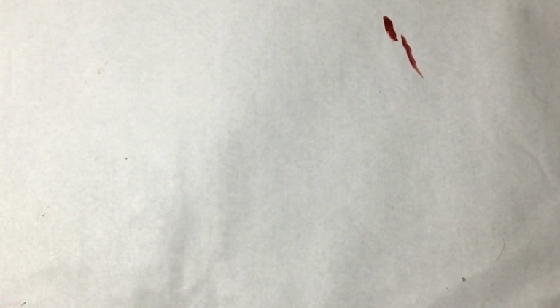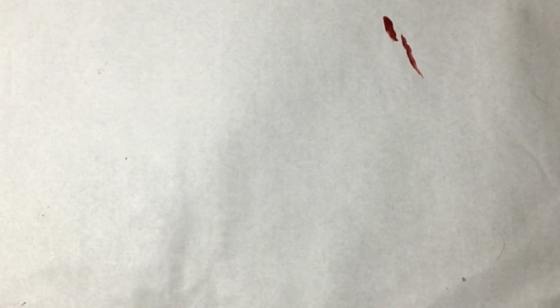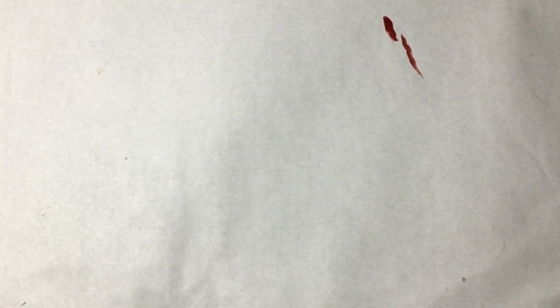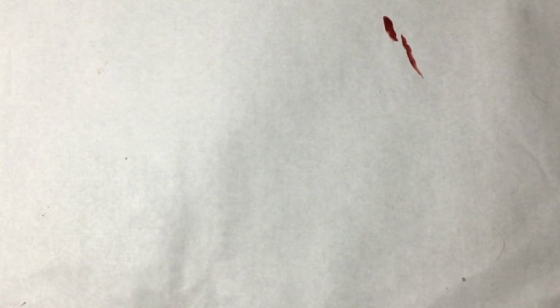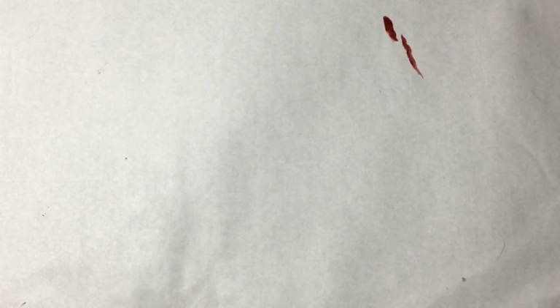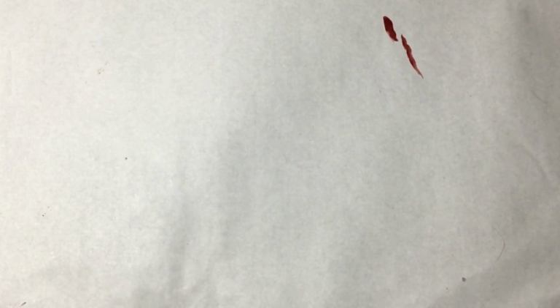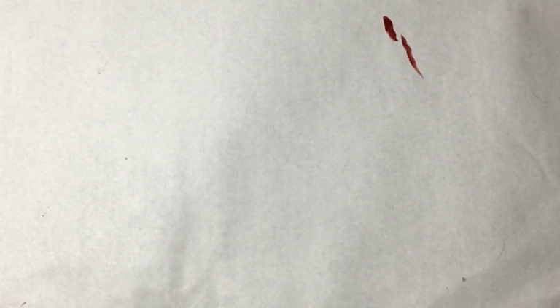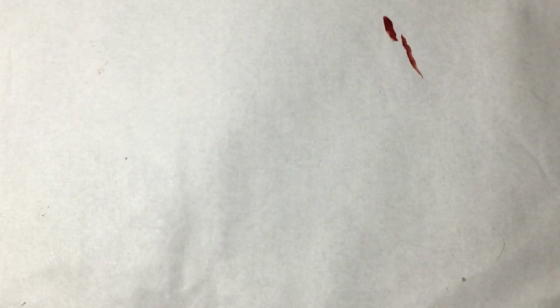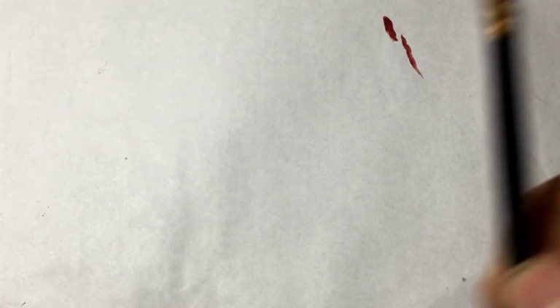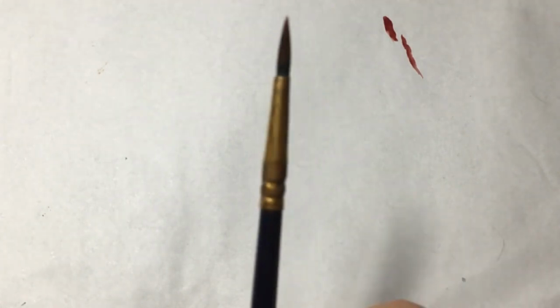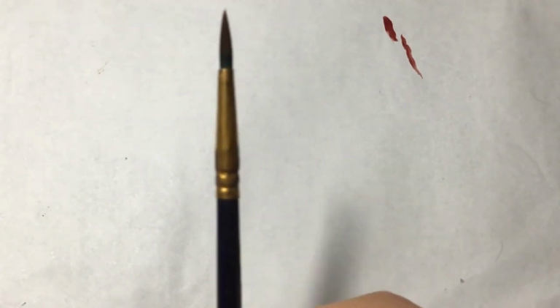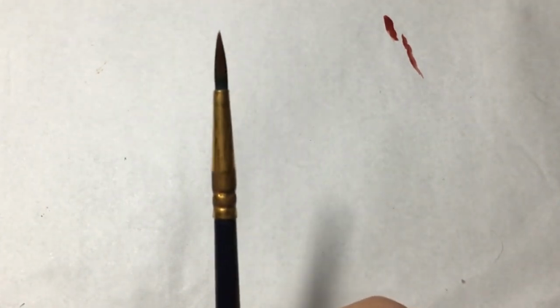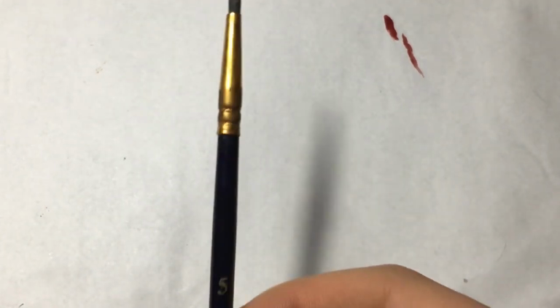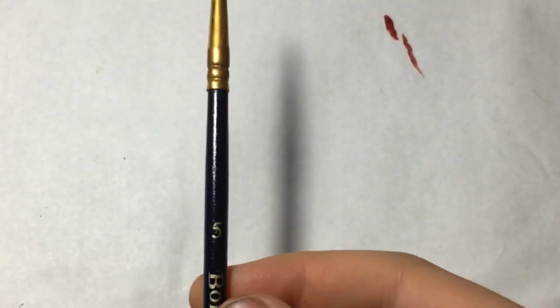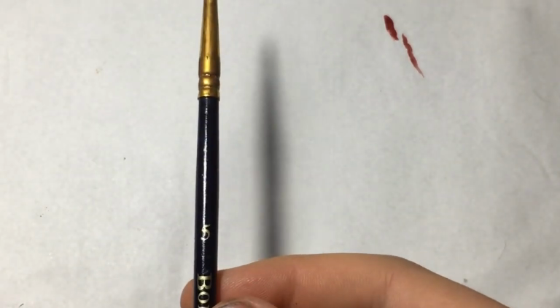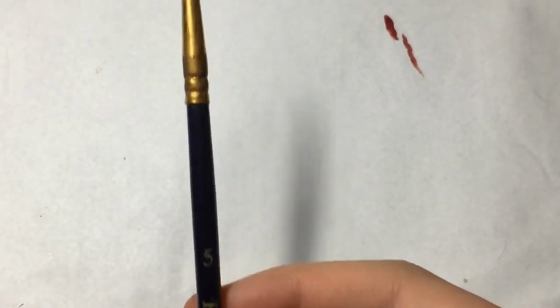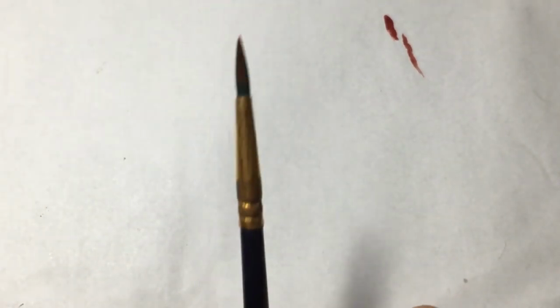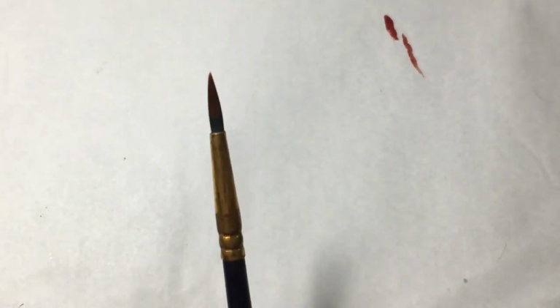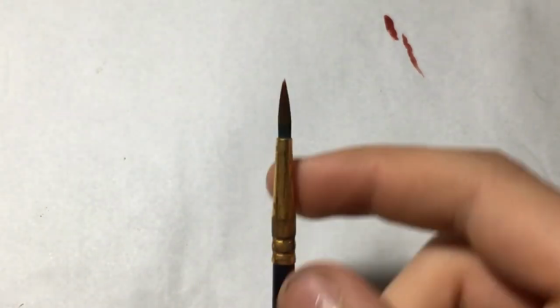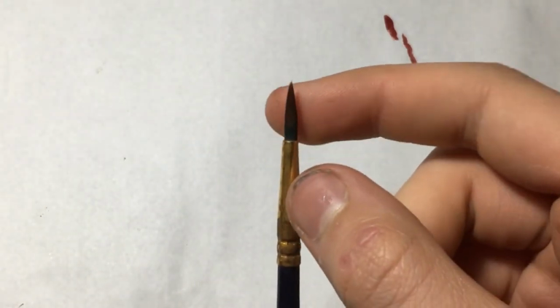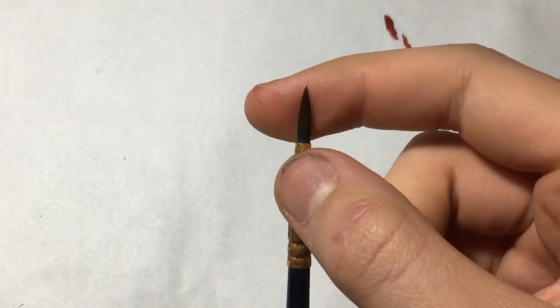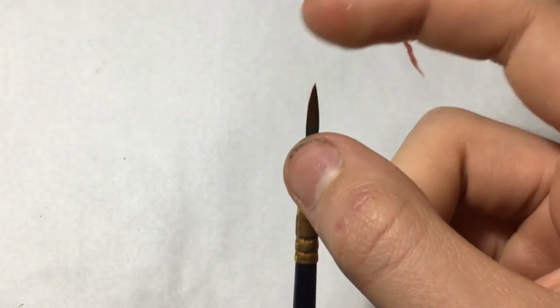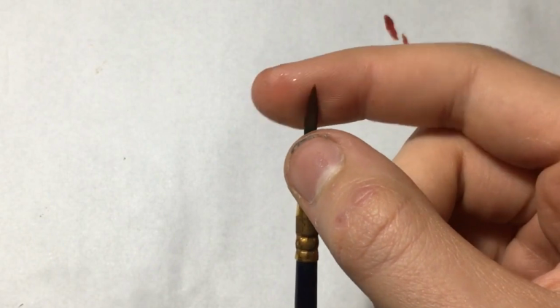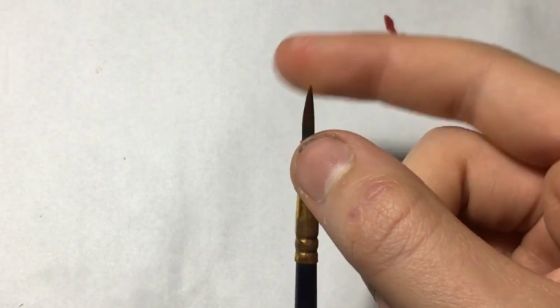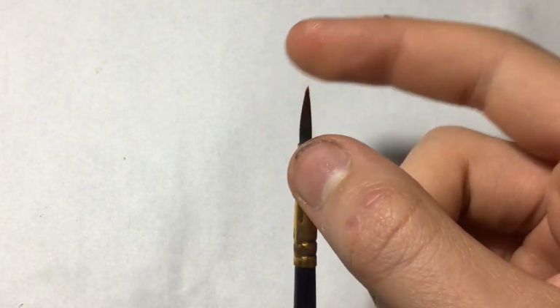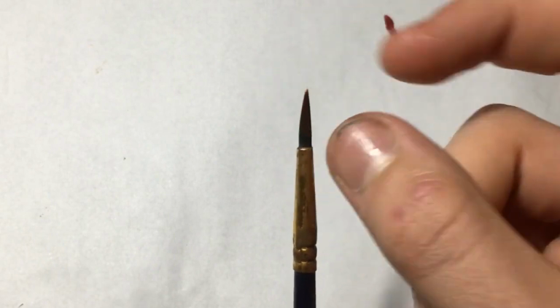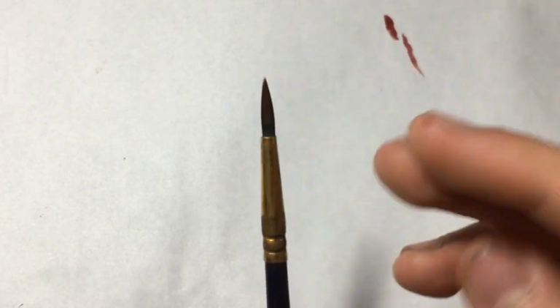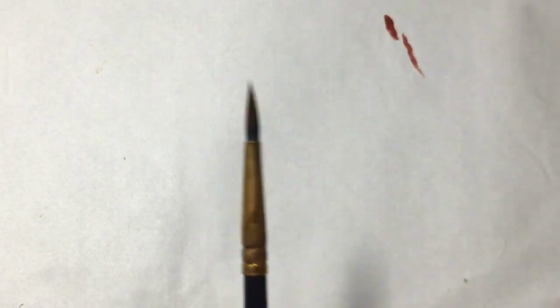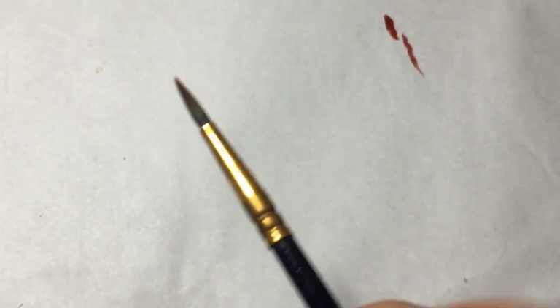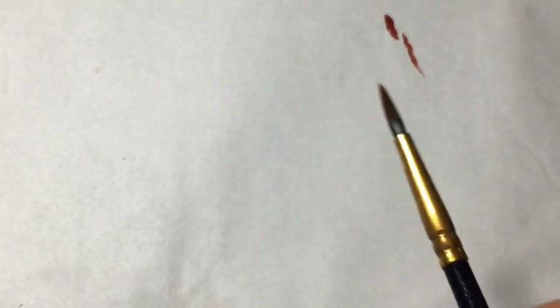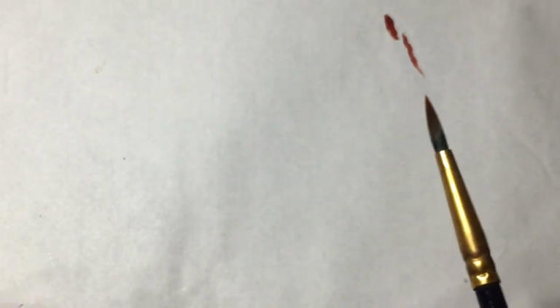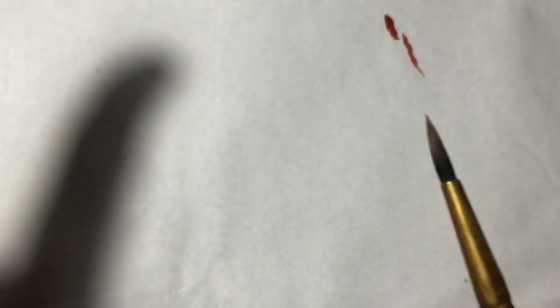I am going to be using a thinned down black and I'll be applying it with this brush. This is a size 5 brush; I've recently cleaned it so it's quite smooth.